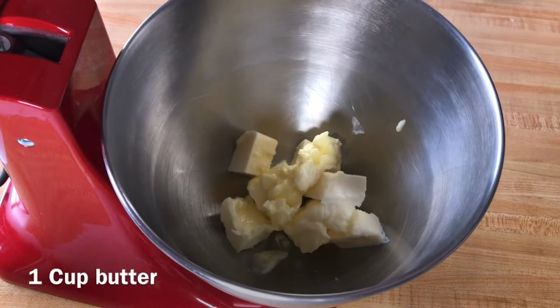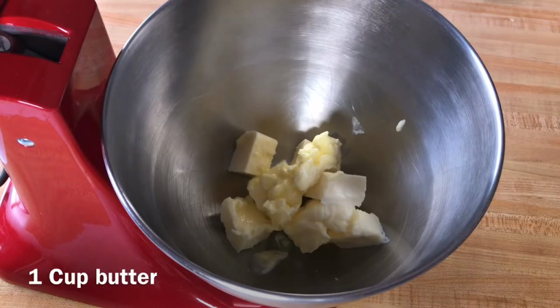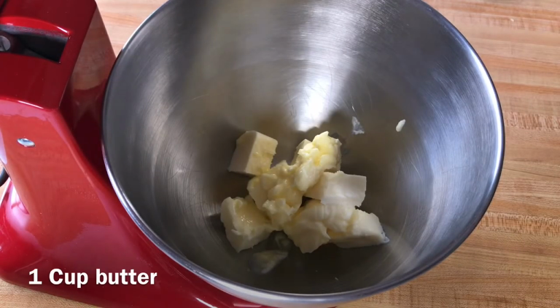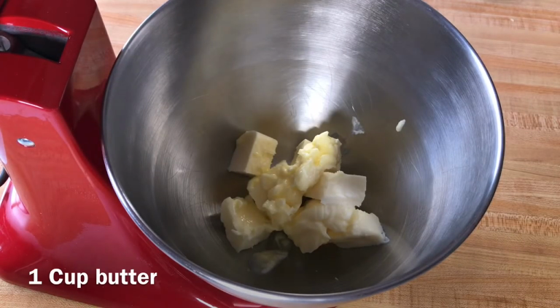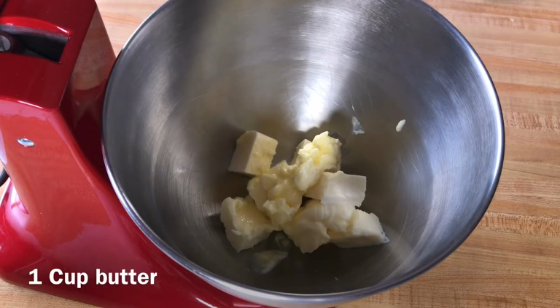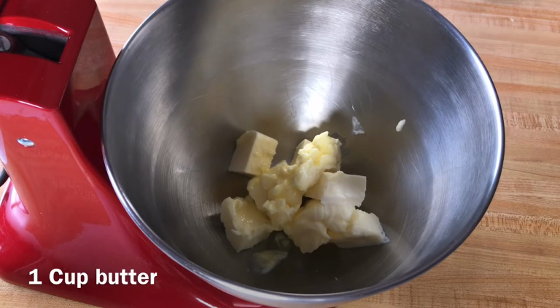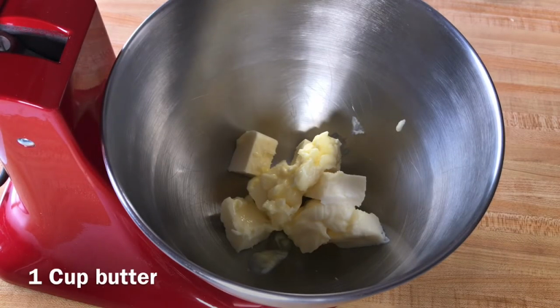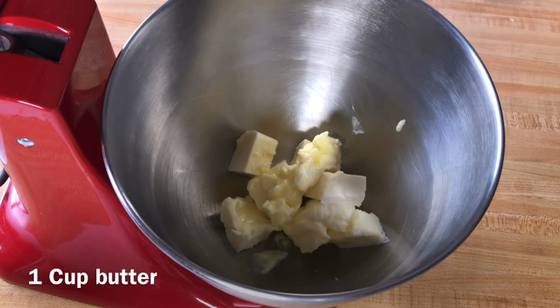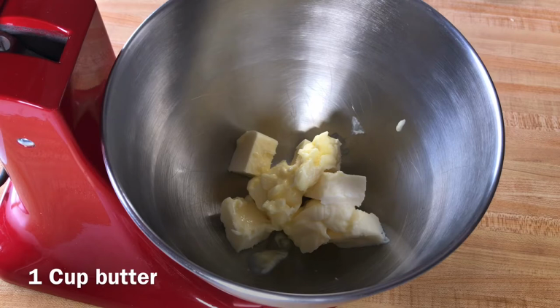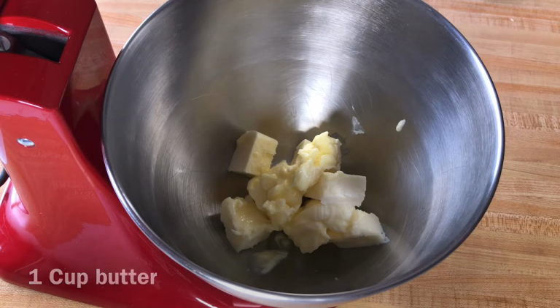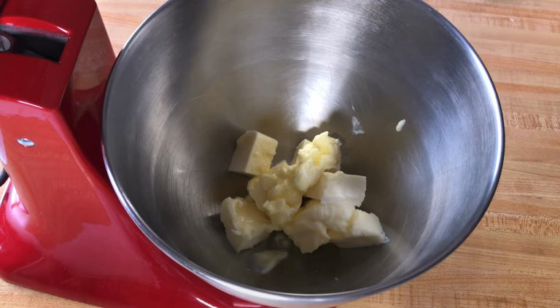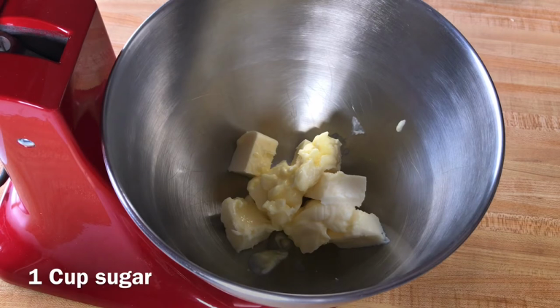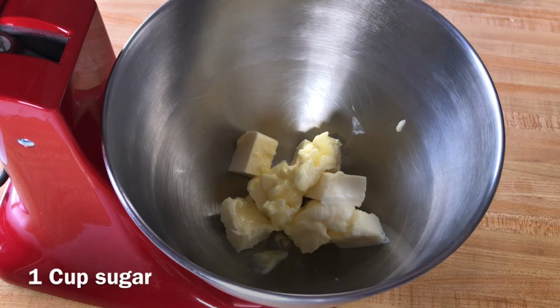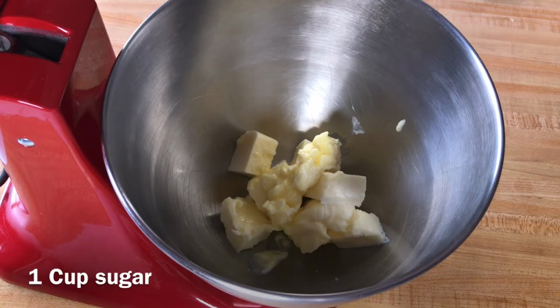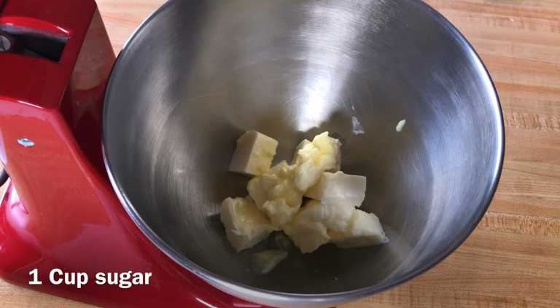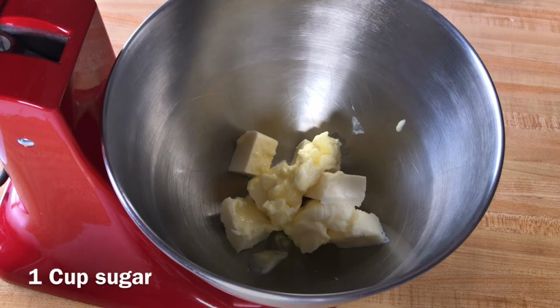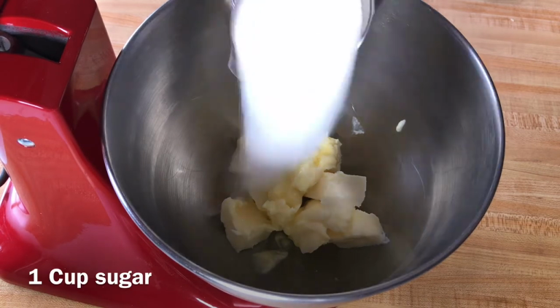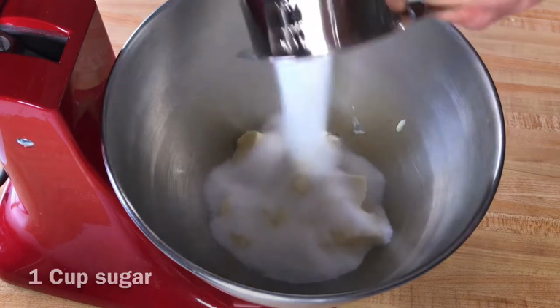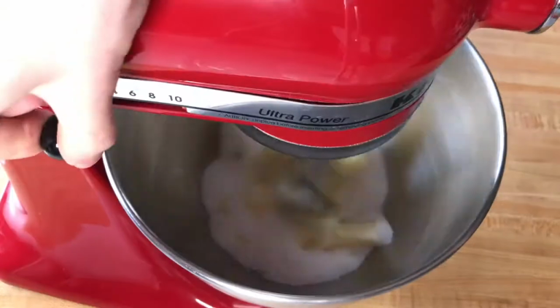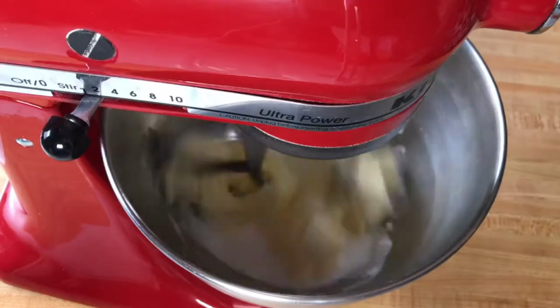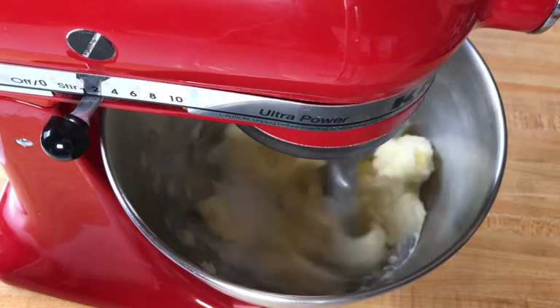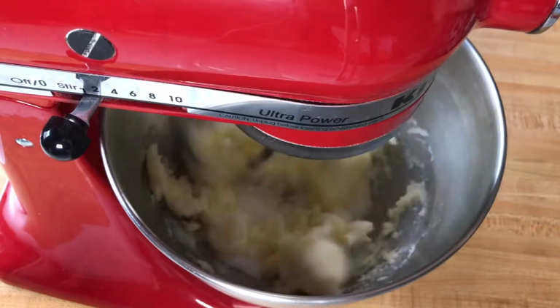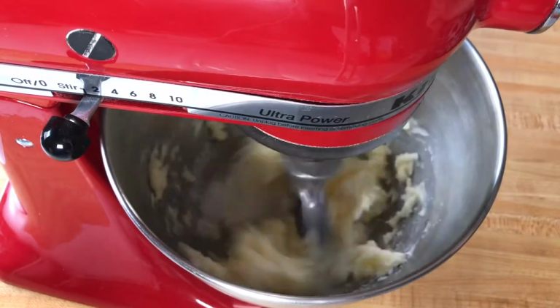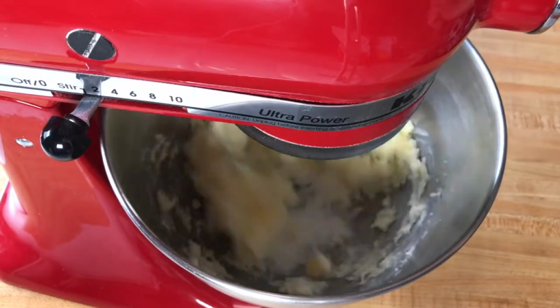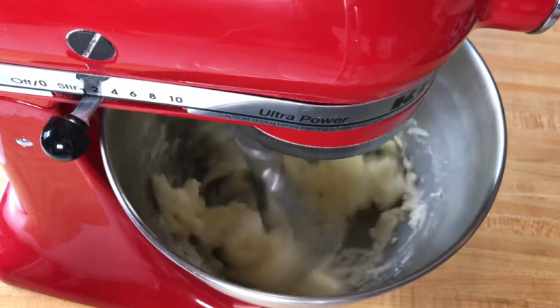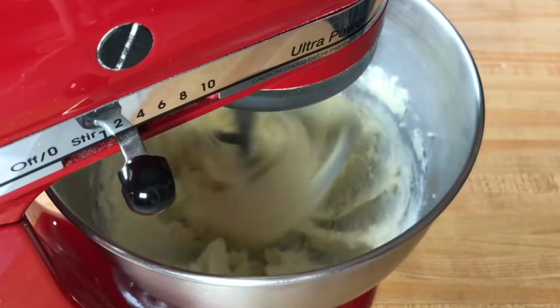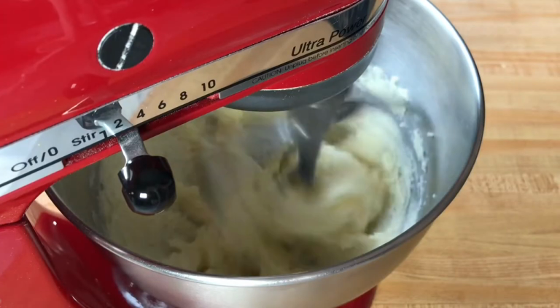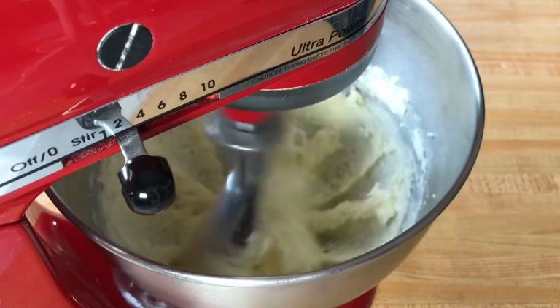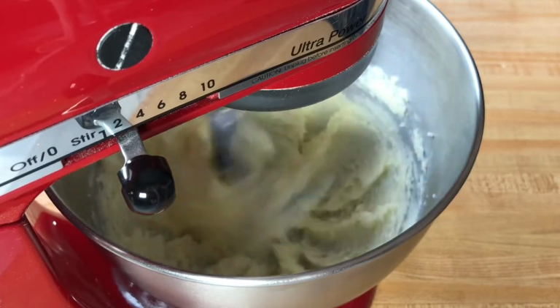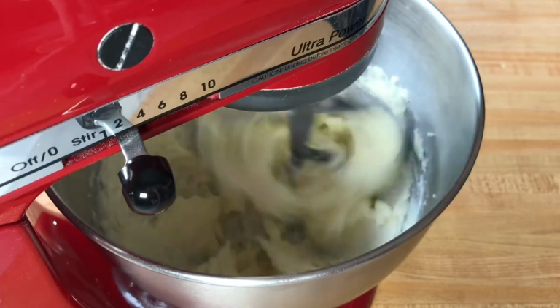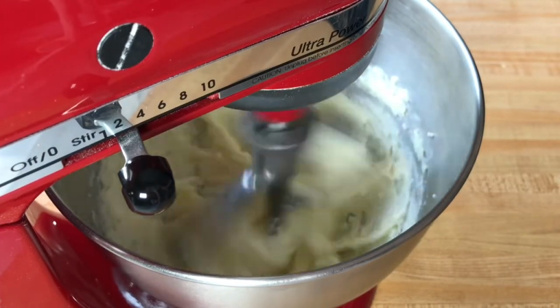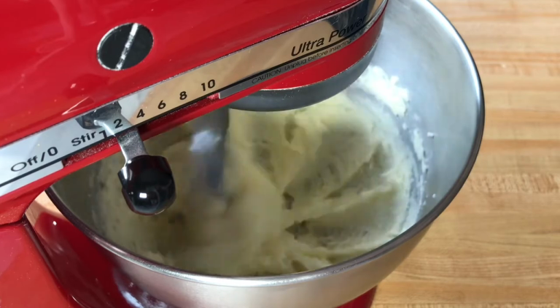In the bowl of a stand mixer, or using a large bowl if you are using your hand mixer, combine butter that is softened to room temperature and white sugar. Mix this on low until well combined. This will take about 90 seconds to two minutes.